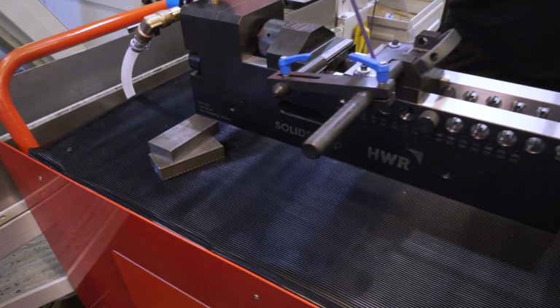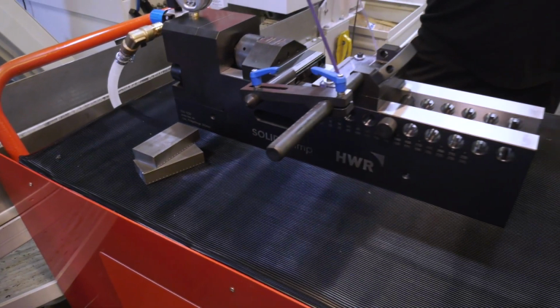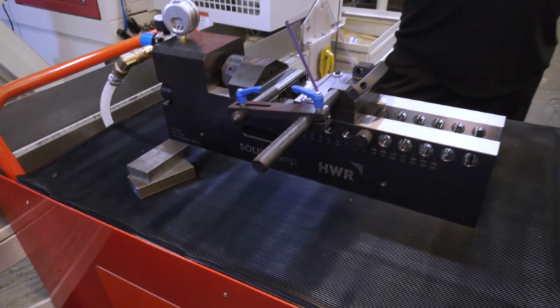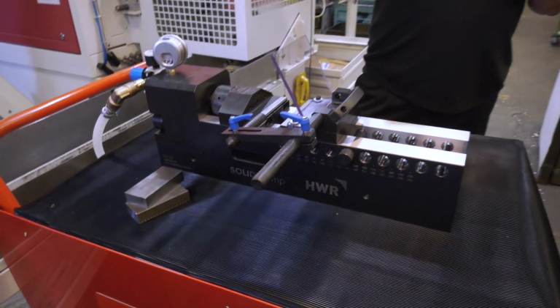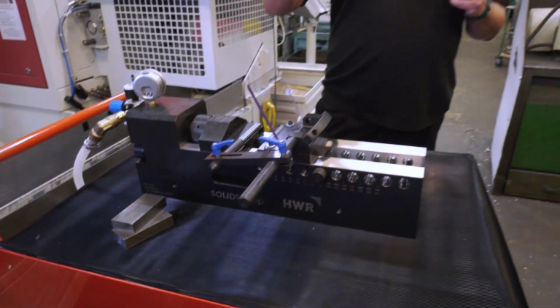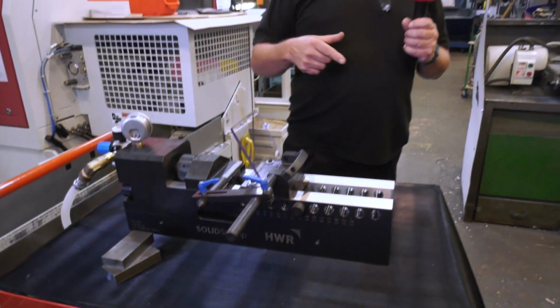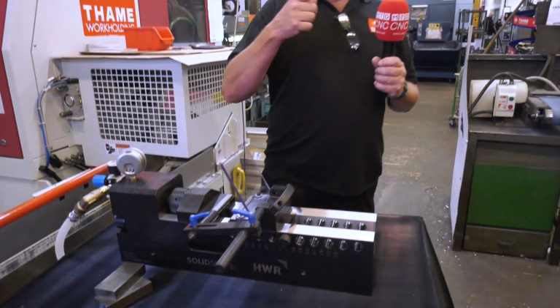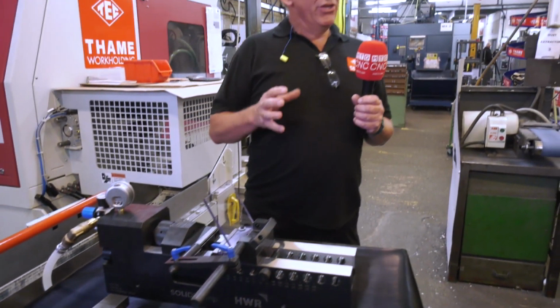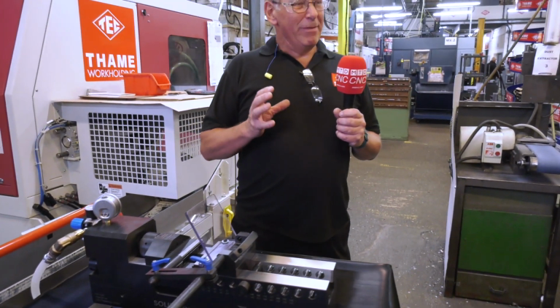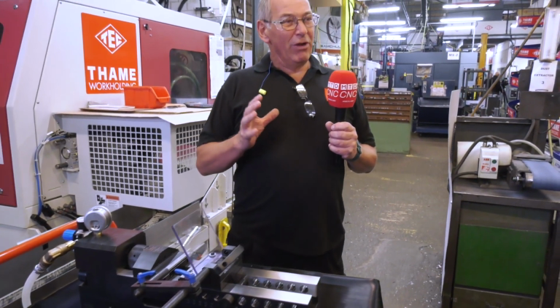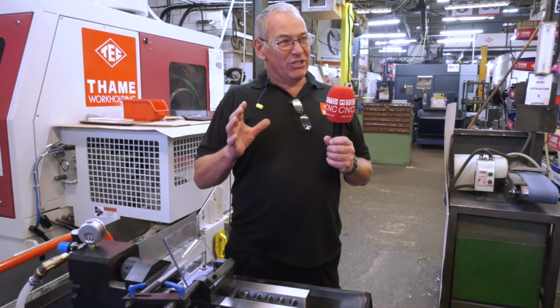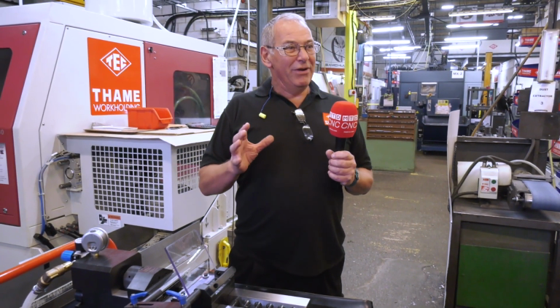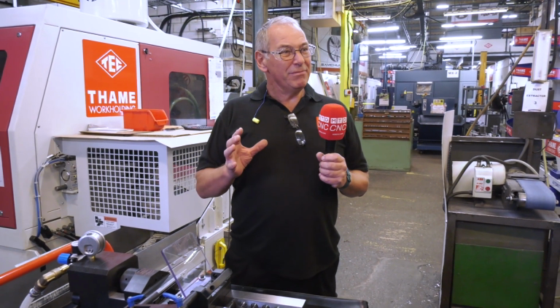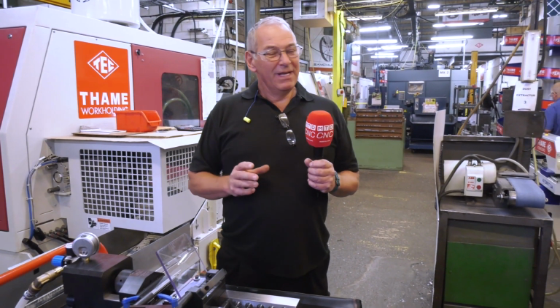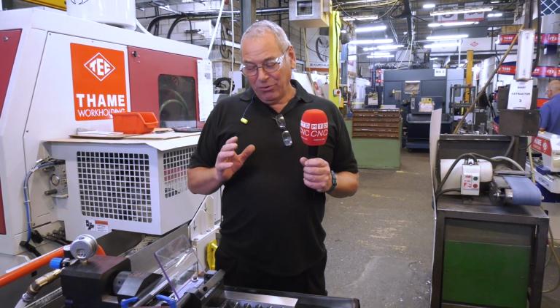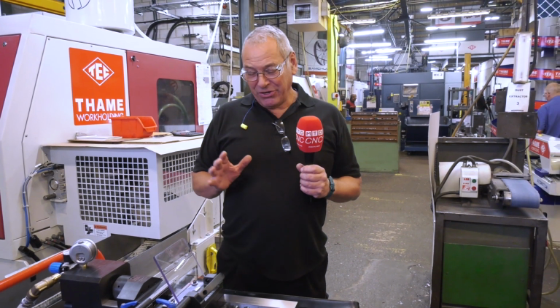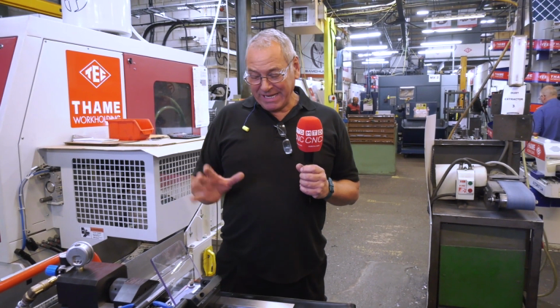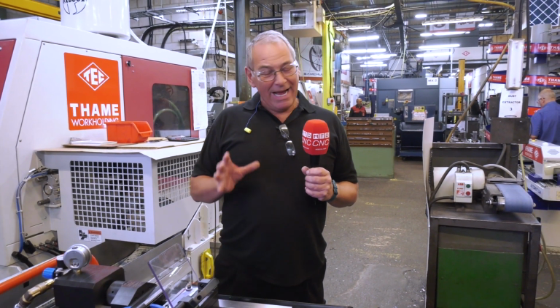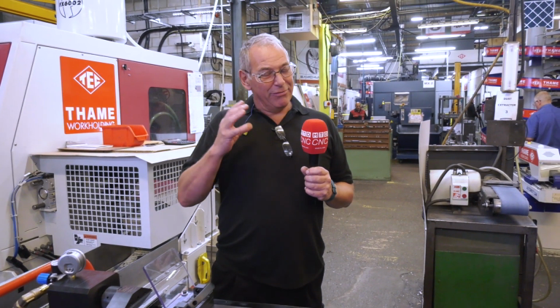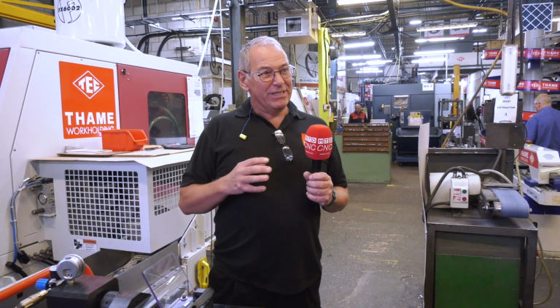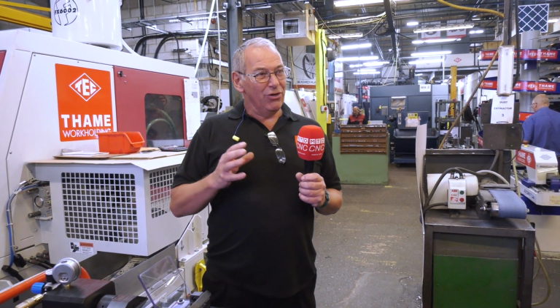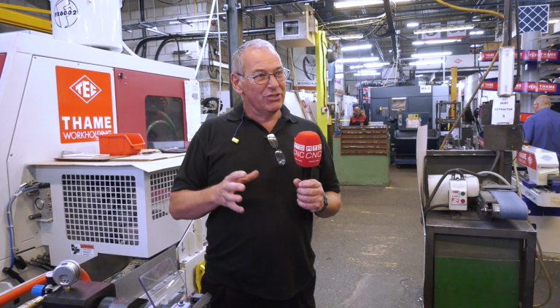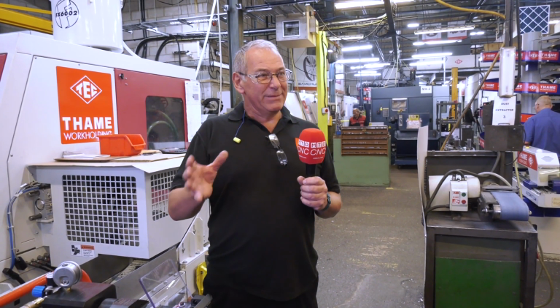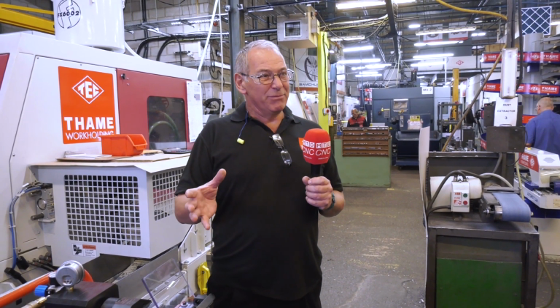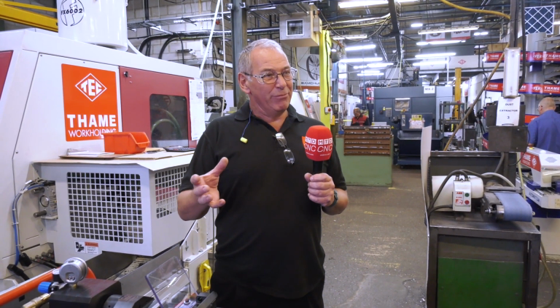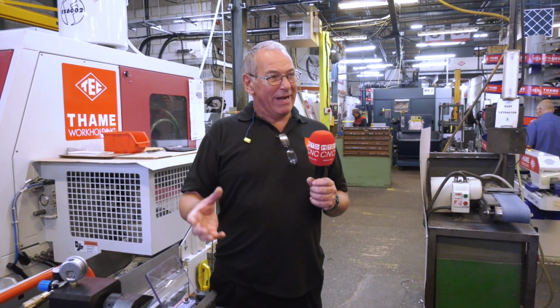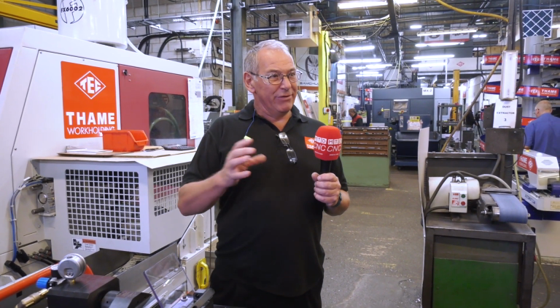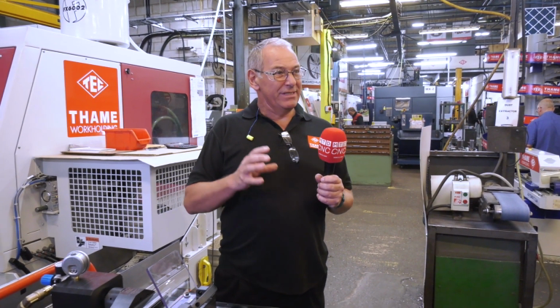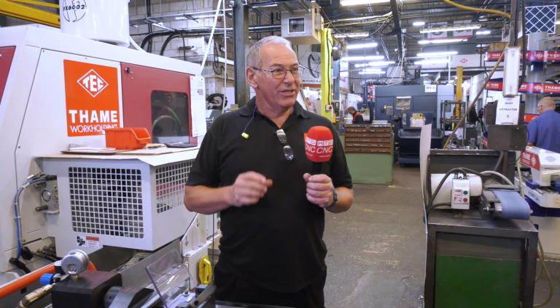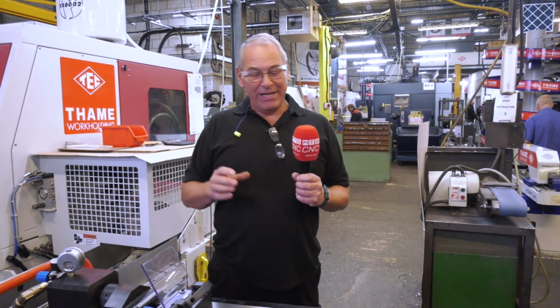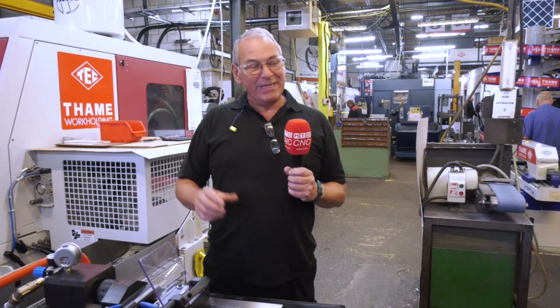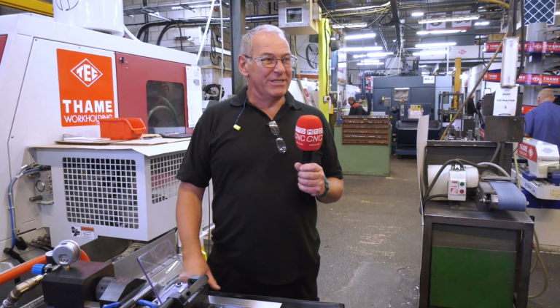Rigidity, because you're gripping around the pyramids, you're gripping a large area. Also, you can take it out of the vice onto the inspection machine and put it back in the vice and get the repeatability.